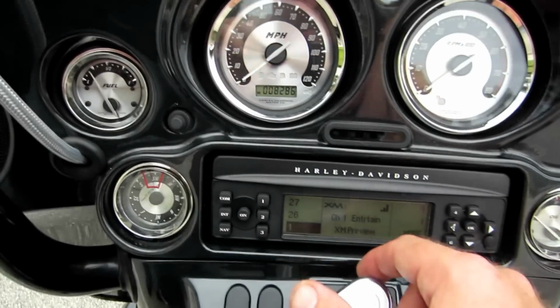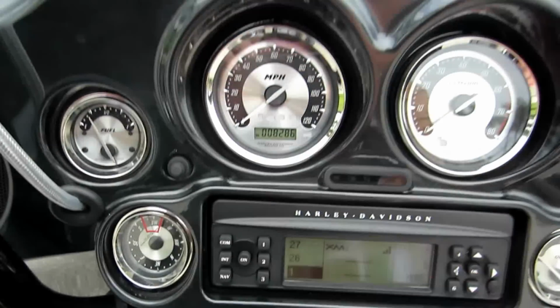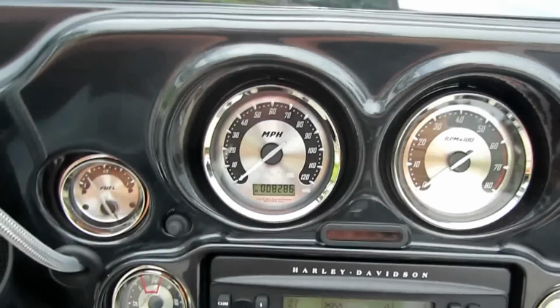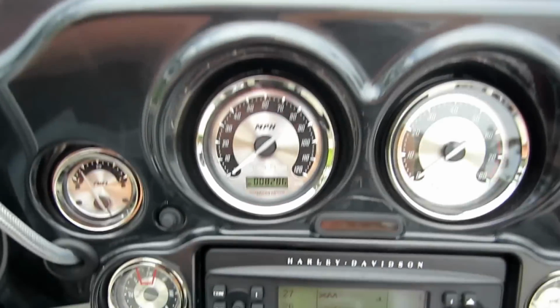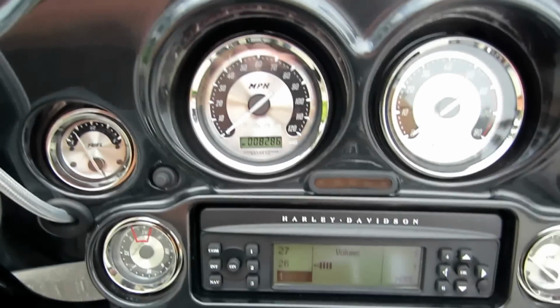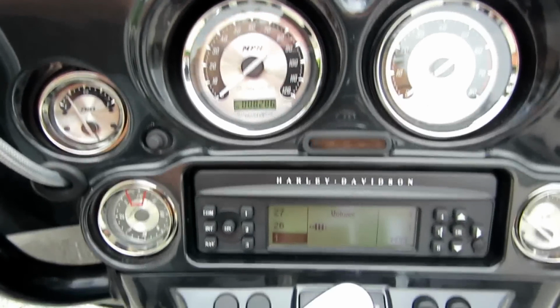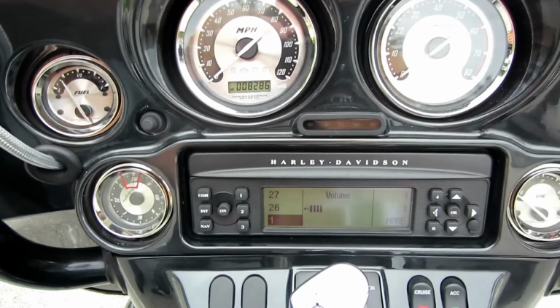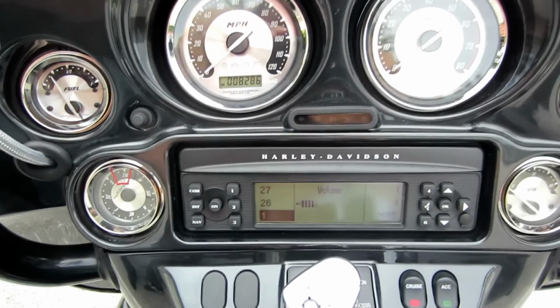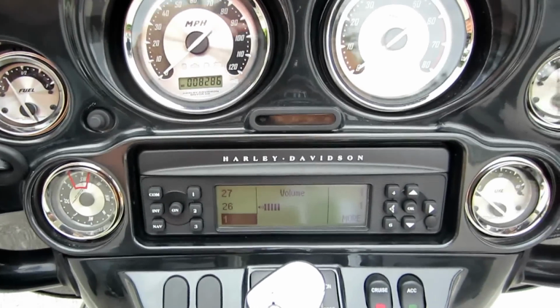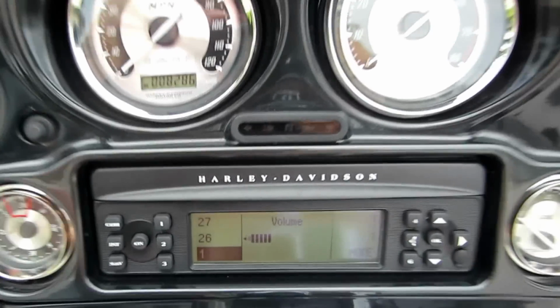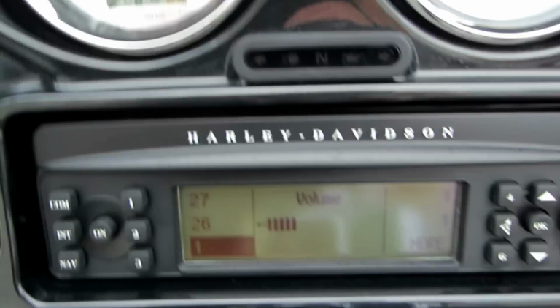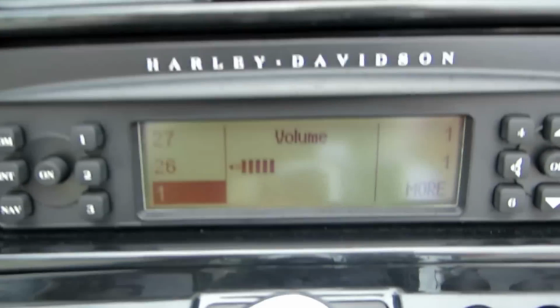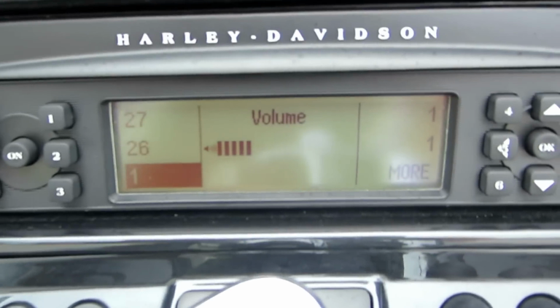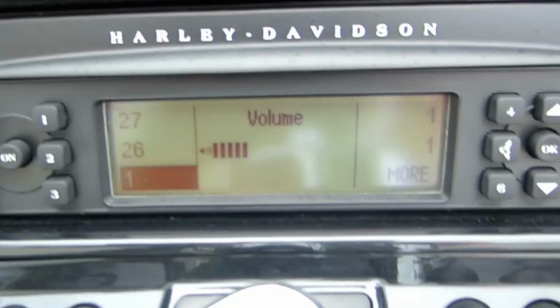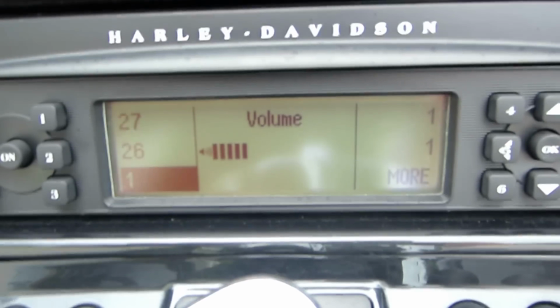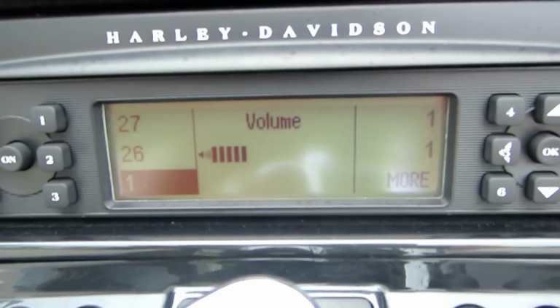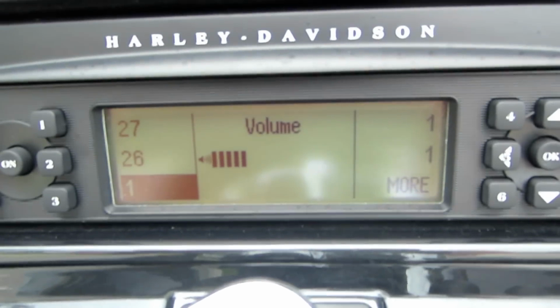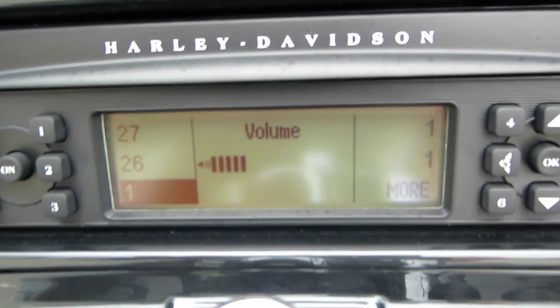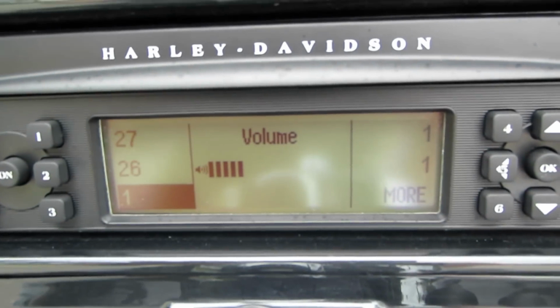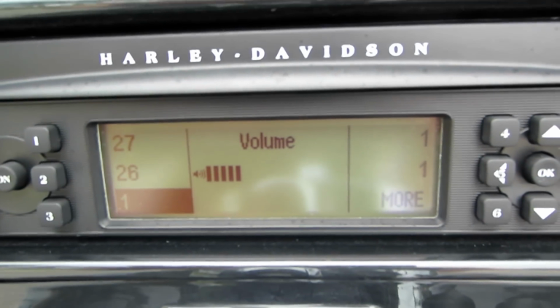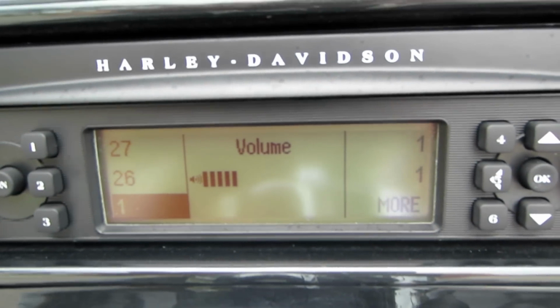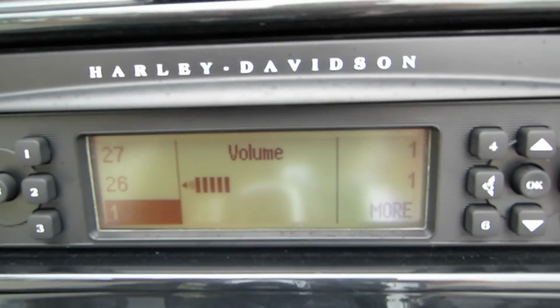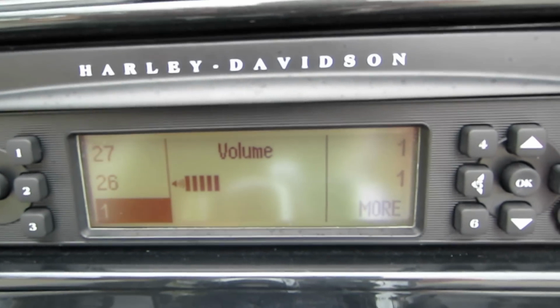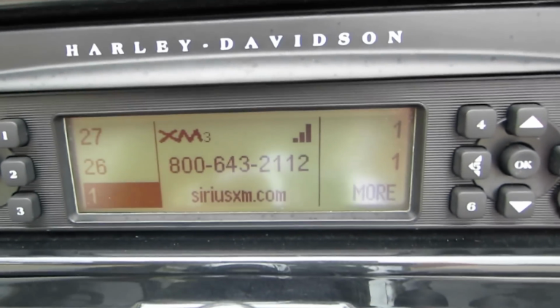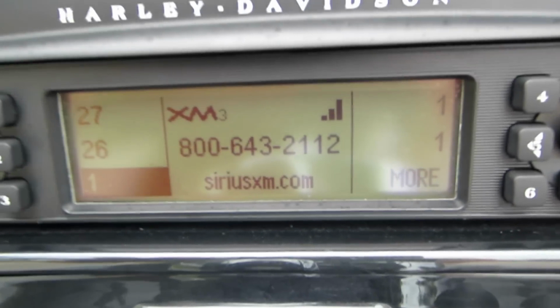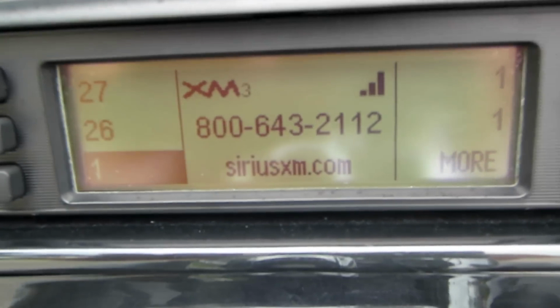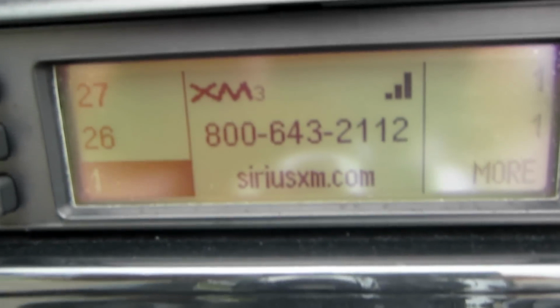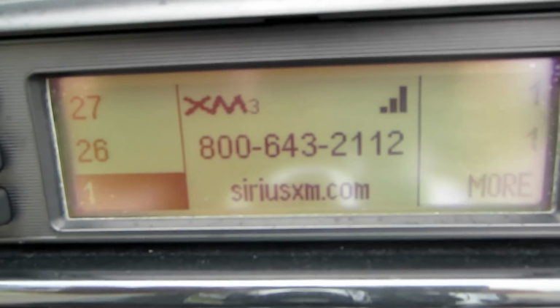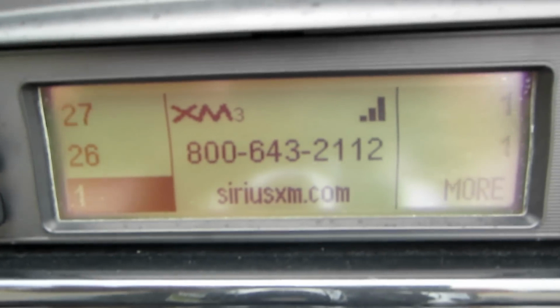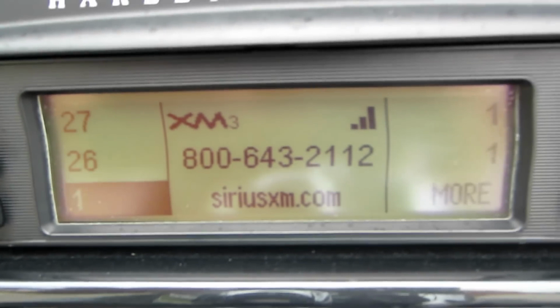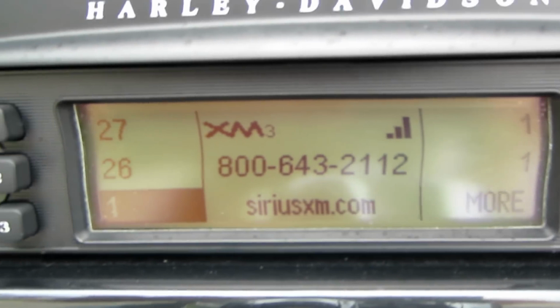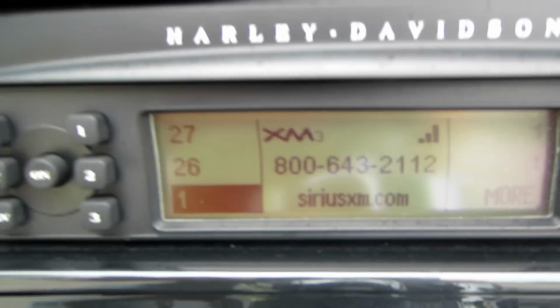That's not all the upgrades up there. Check this out — XM stereo module has already been added to this bike, so just activate your XM membership and you're good to go.